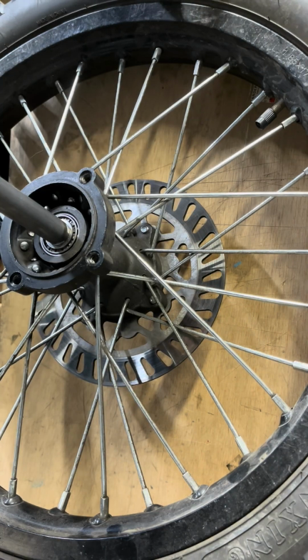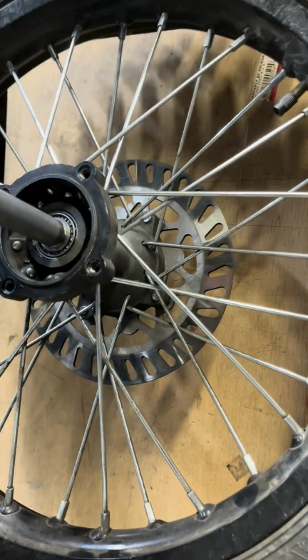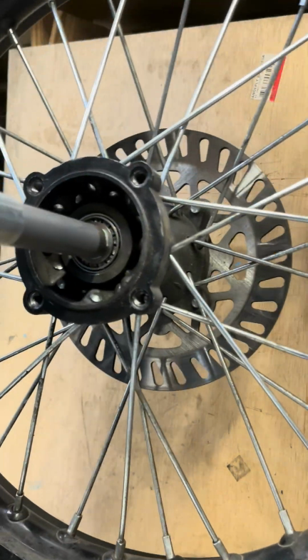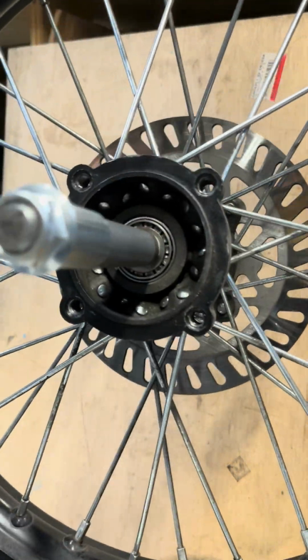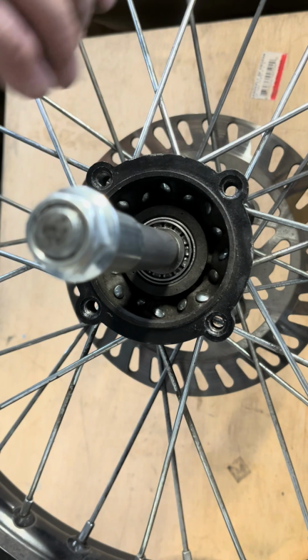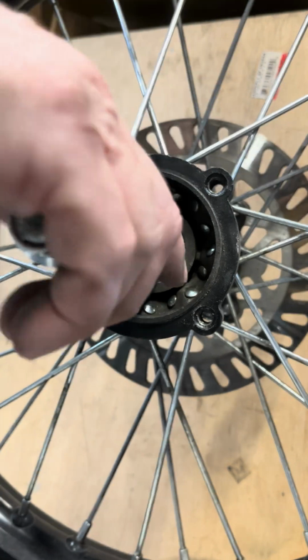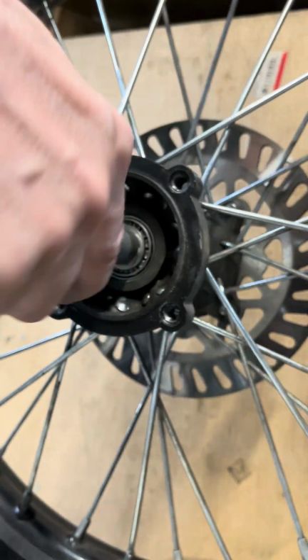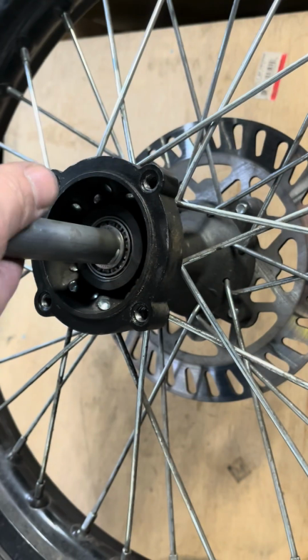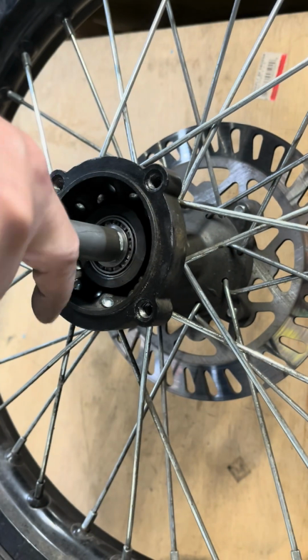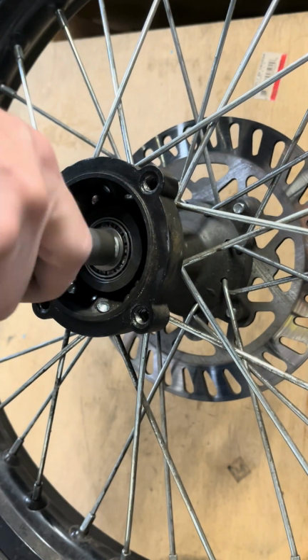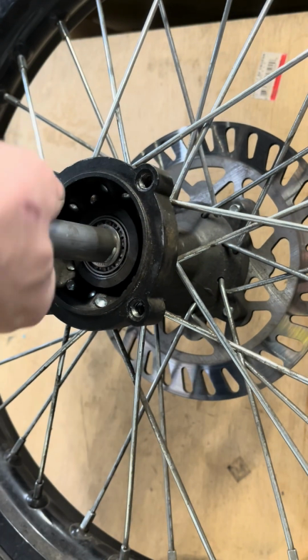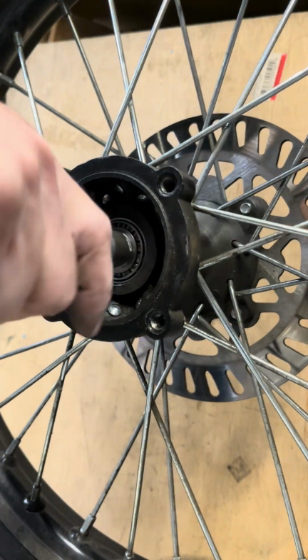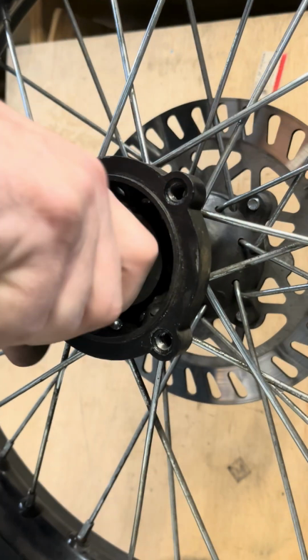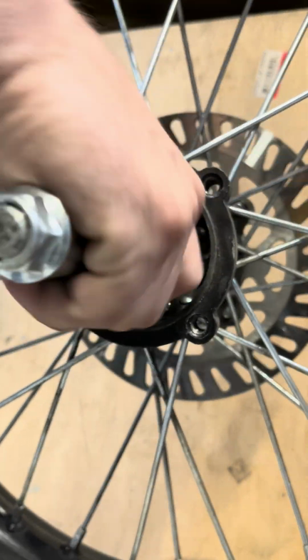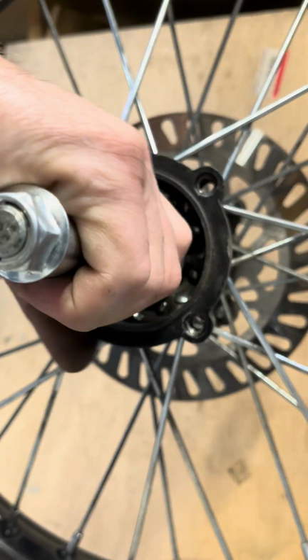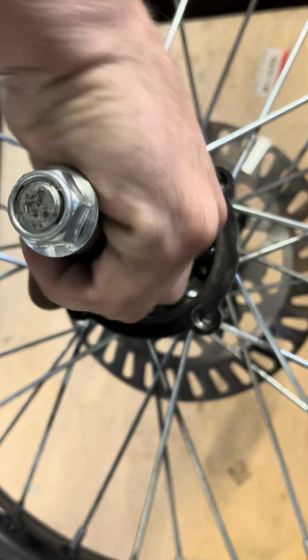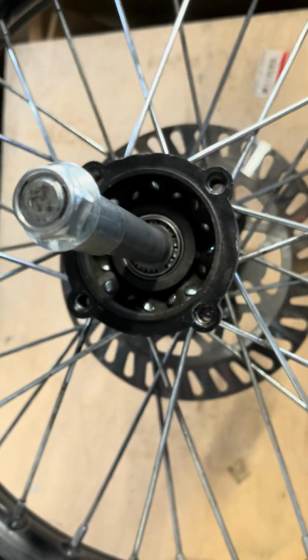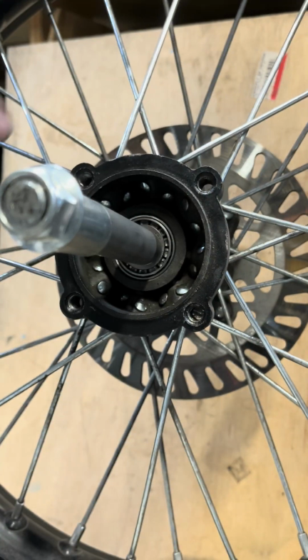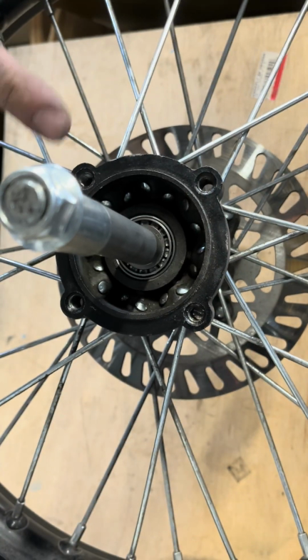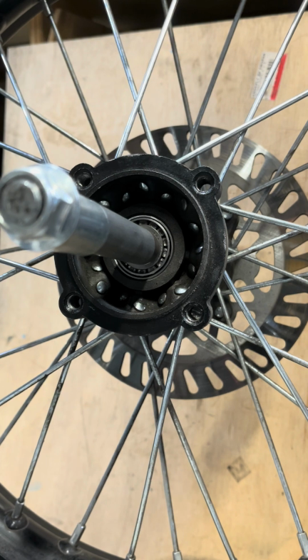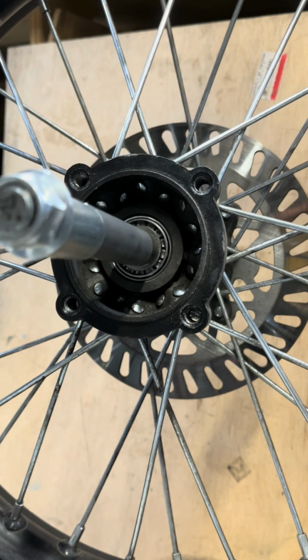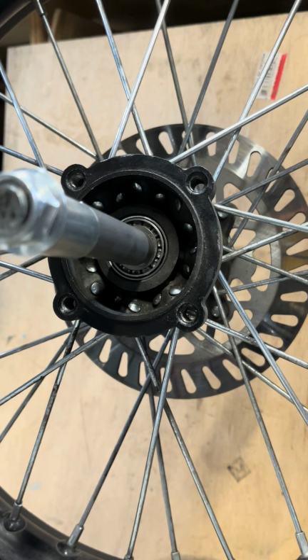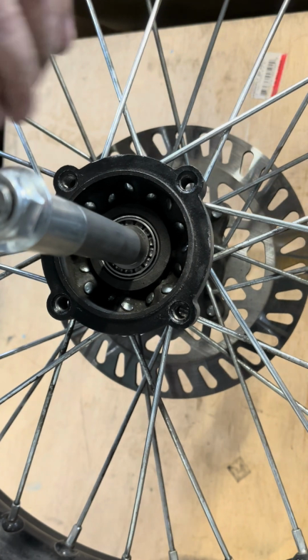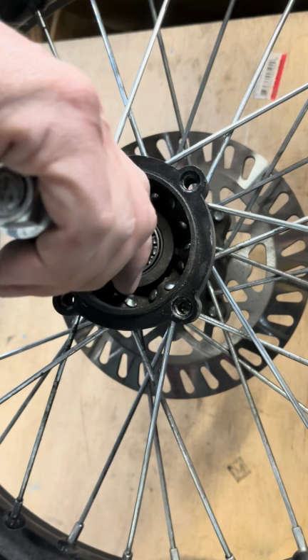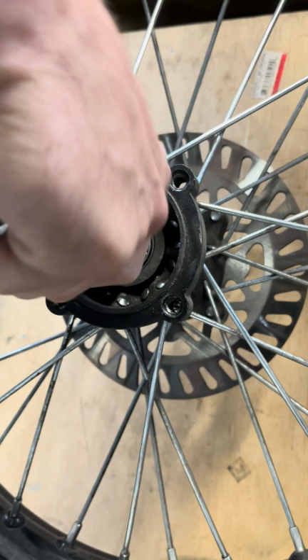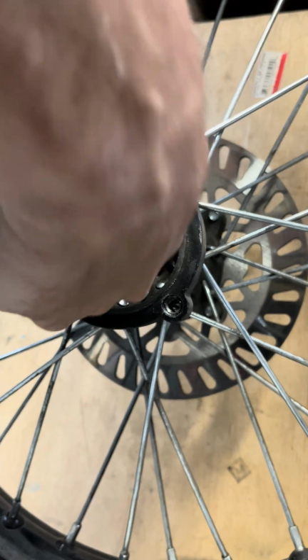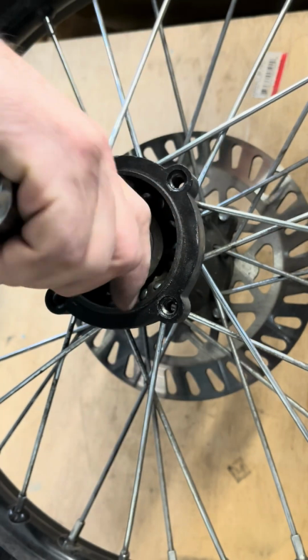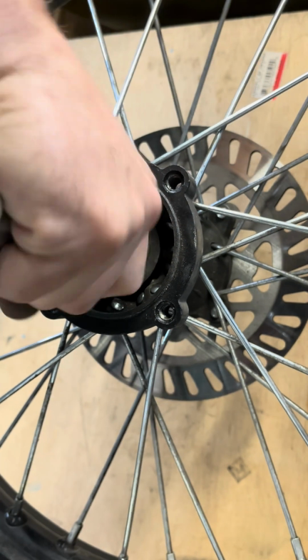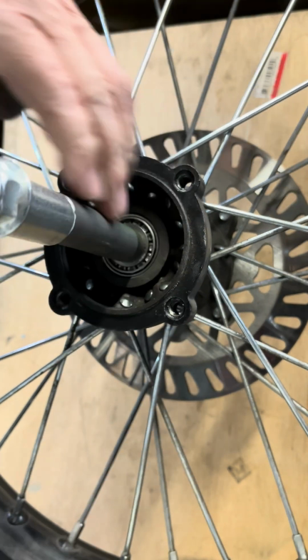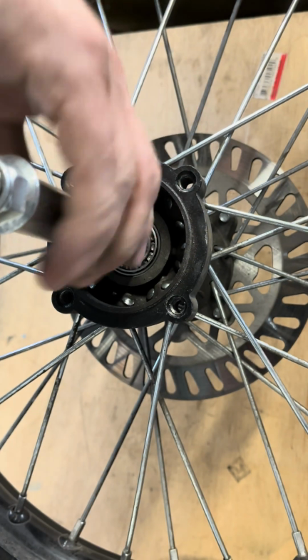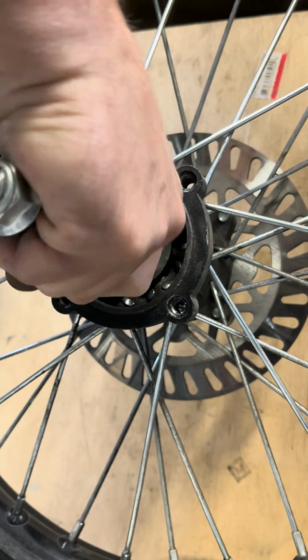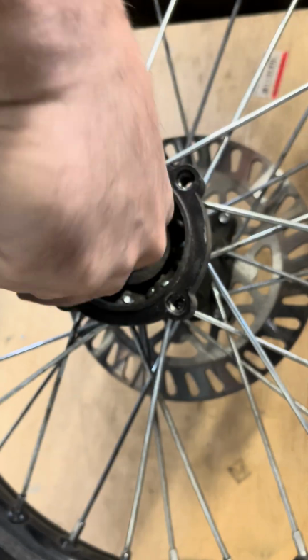I tightened it up with the stock spacer and there is no movement. I think the spacer has to be about a half a millimeter longer for proper tension, so I'm going to go work on that now.